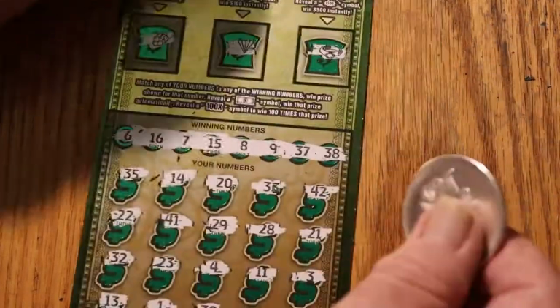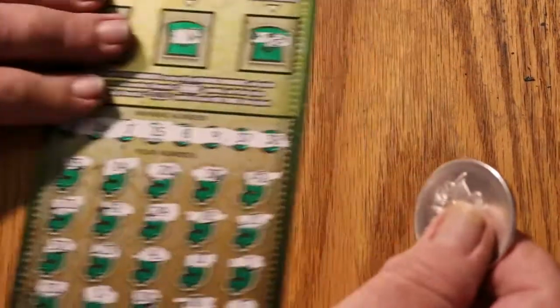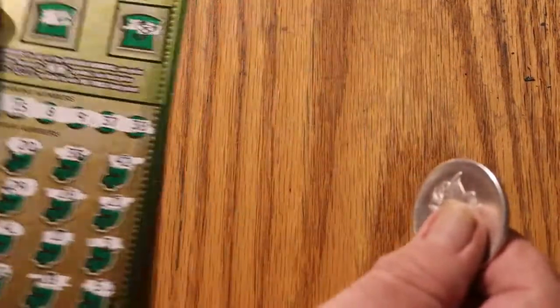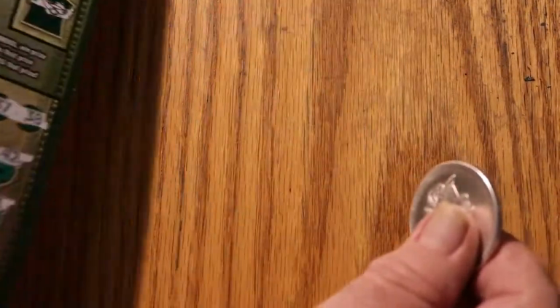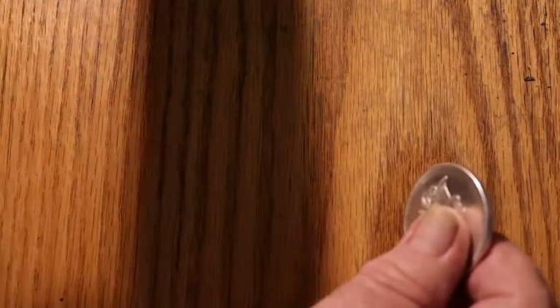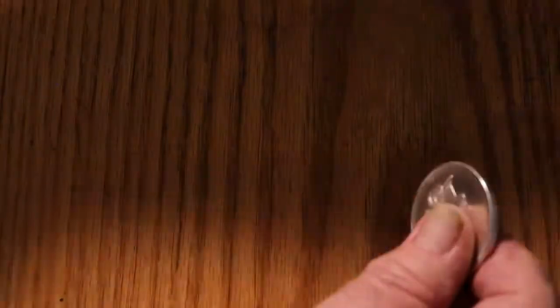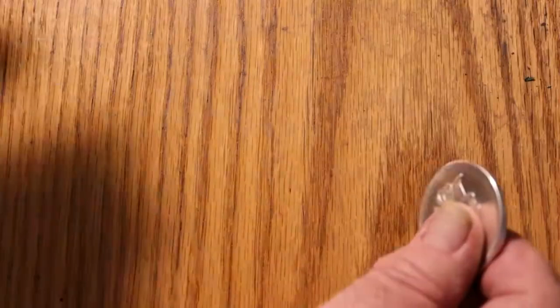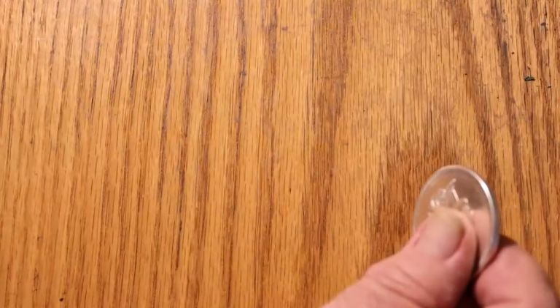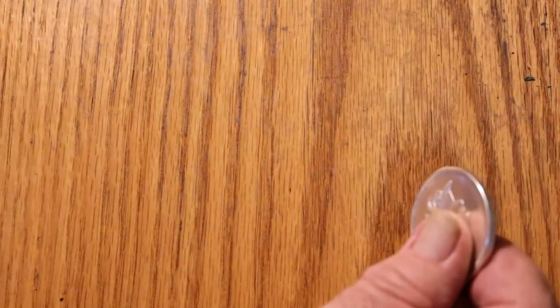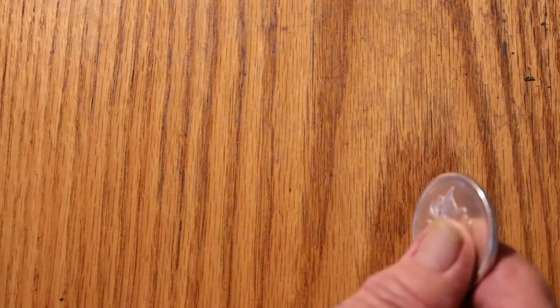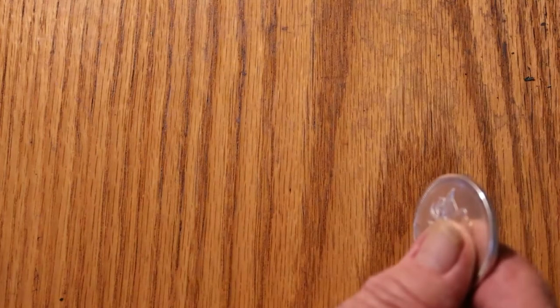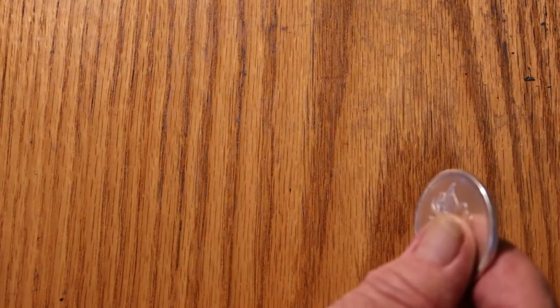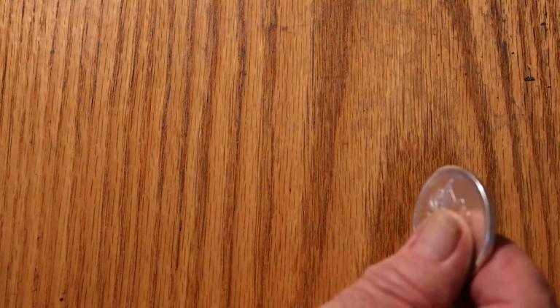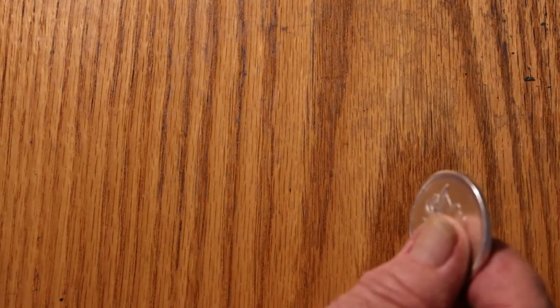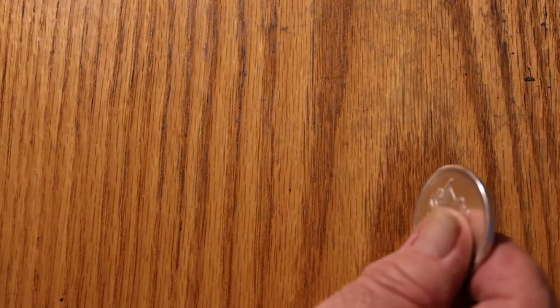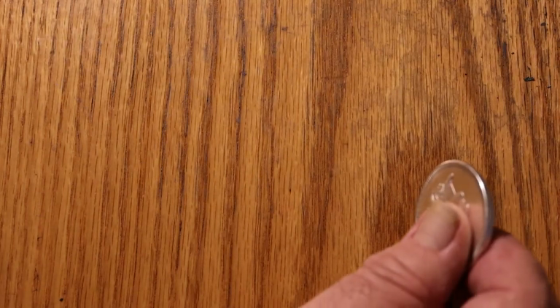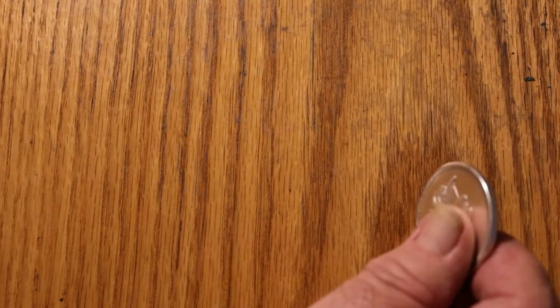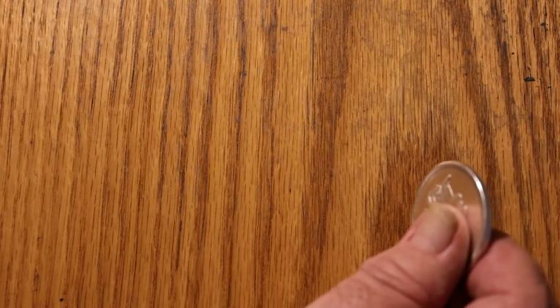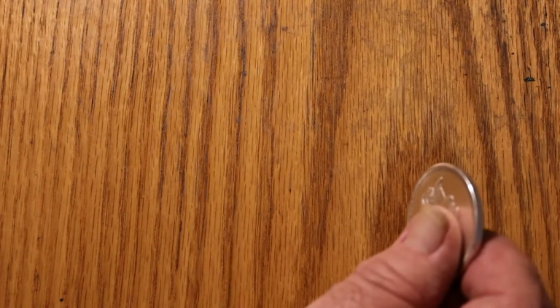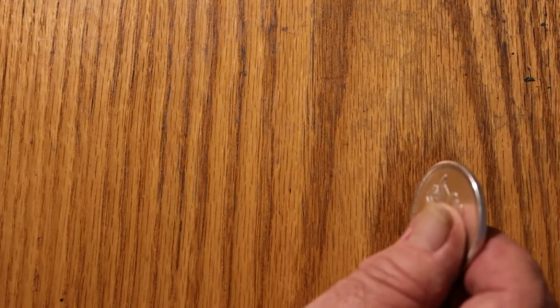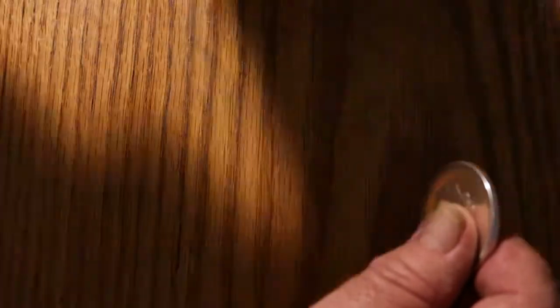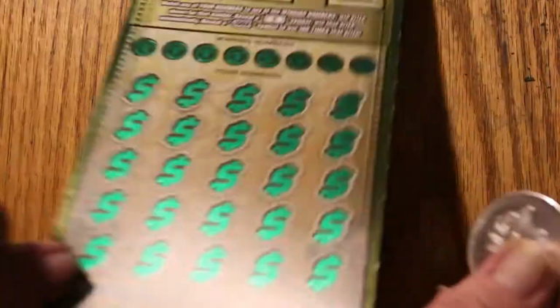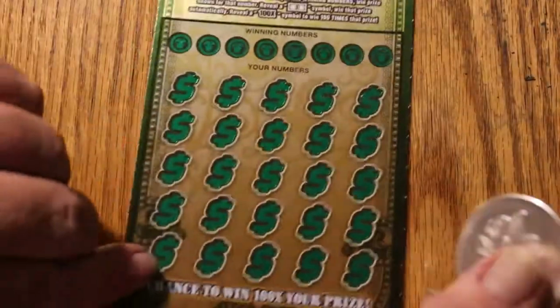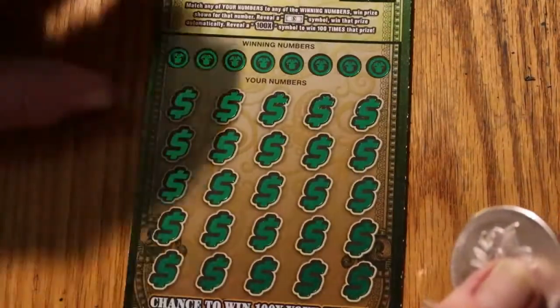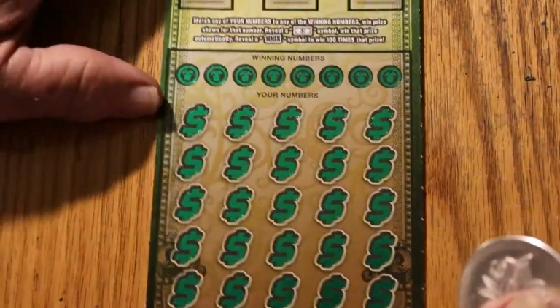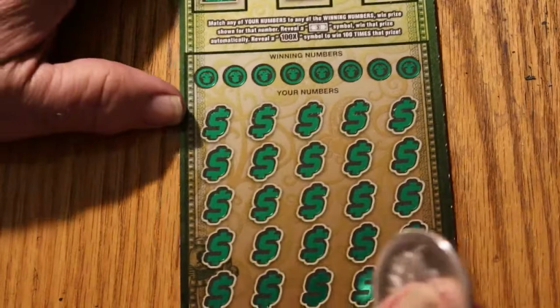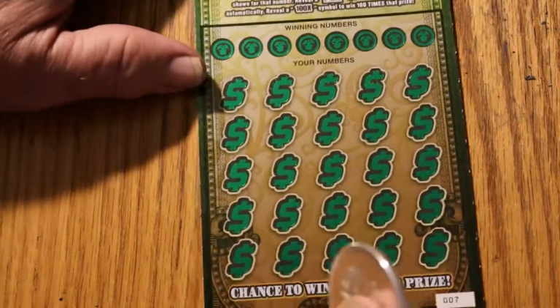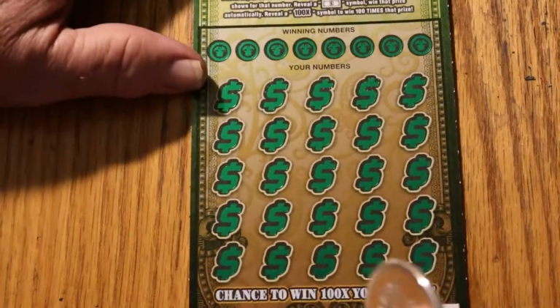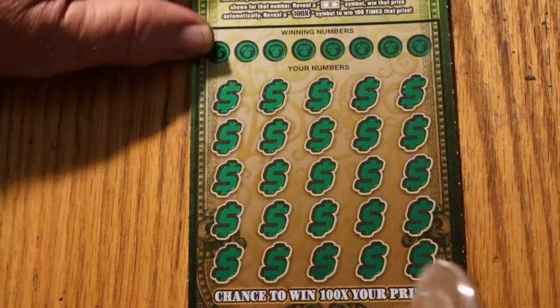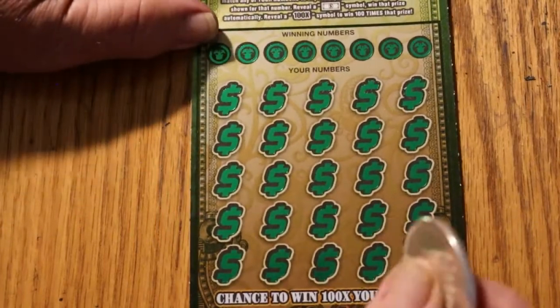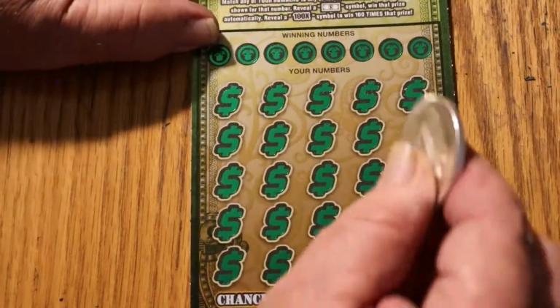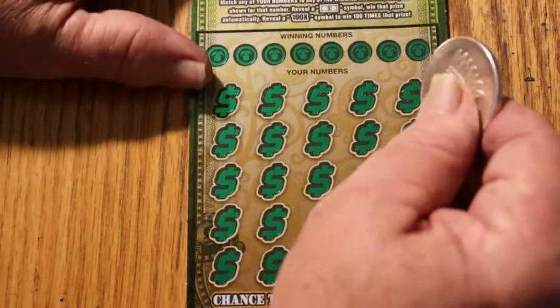Moving right along to ticket 007 — the James Bond Special. And here we go.